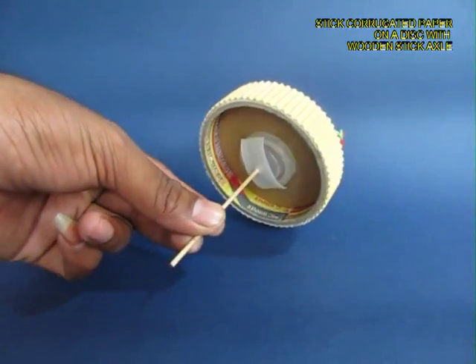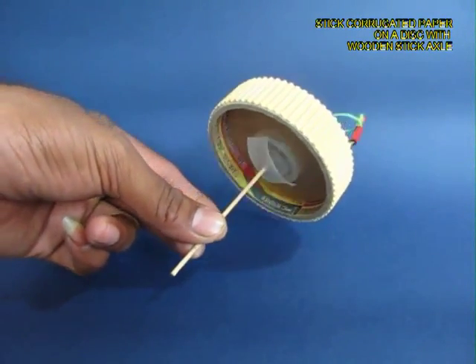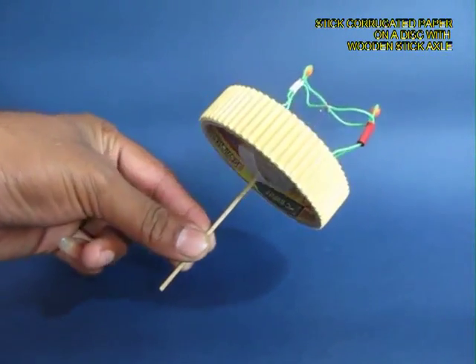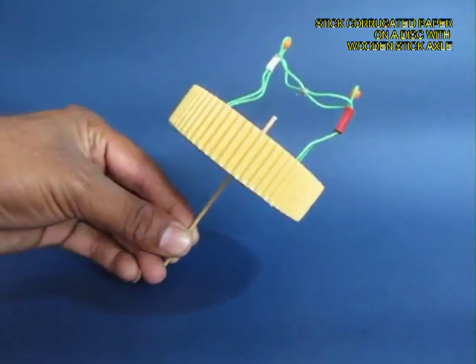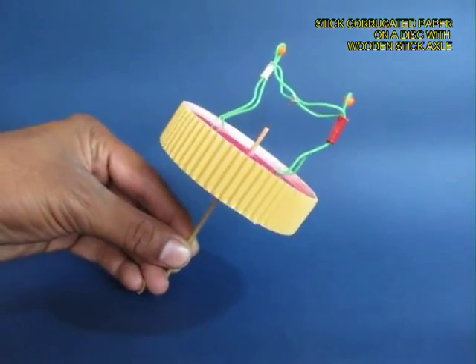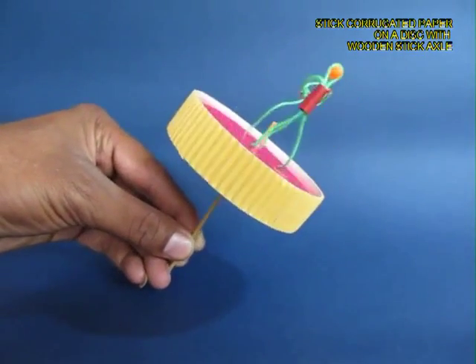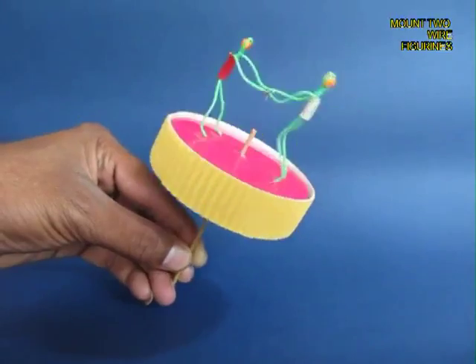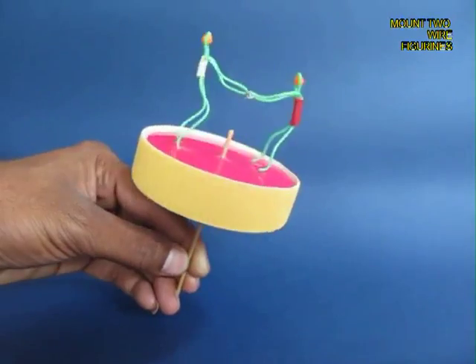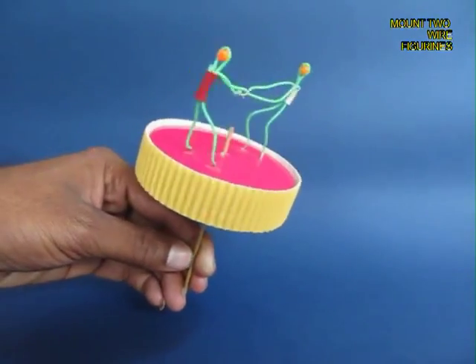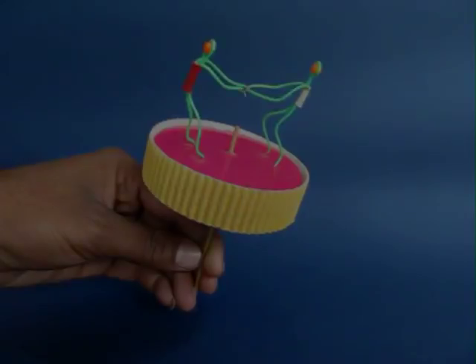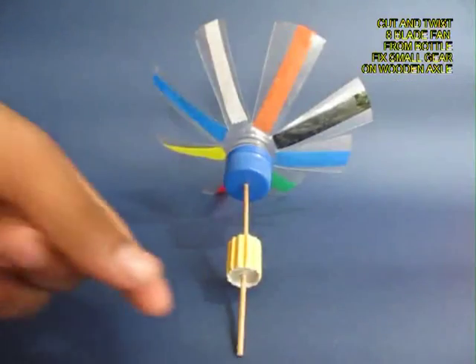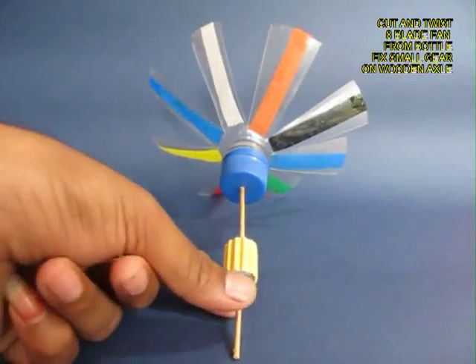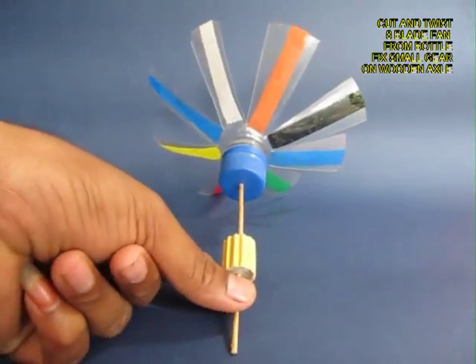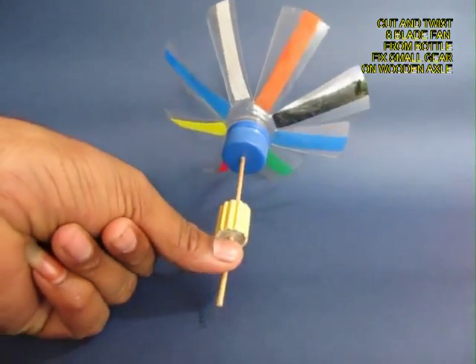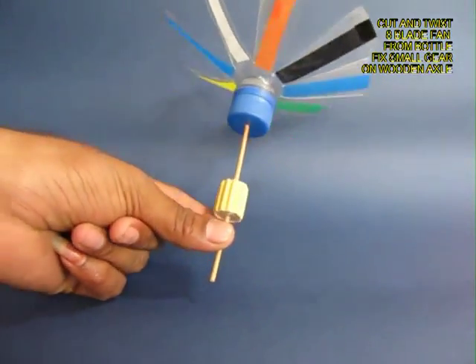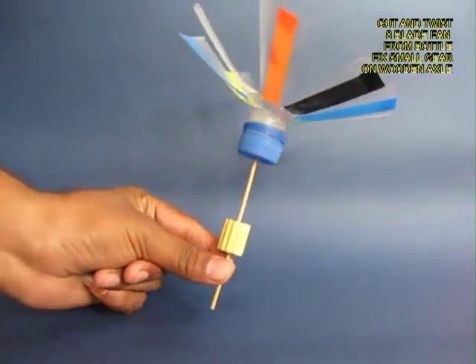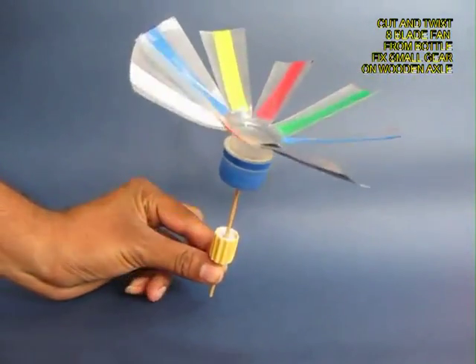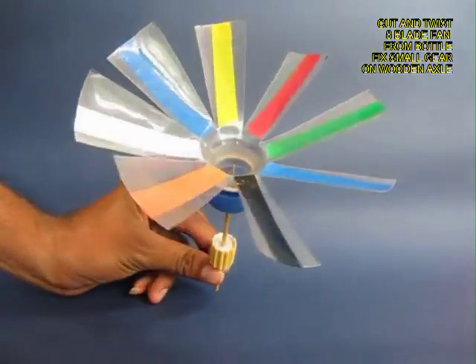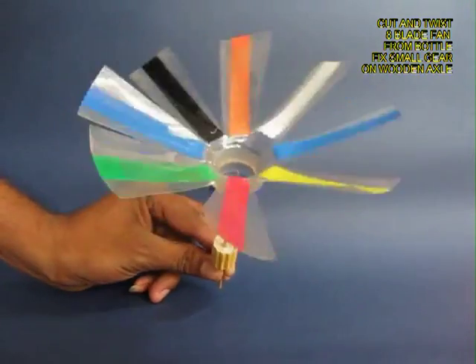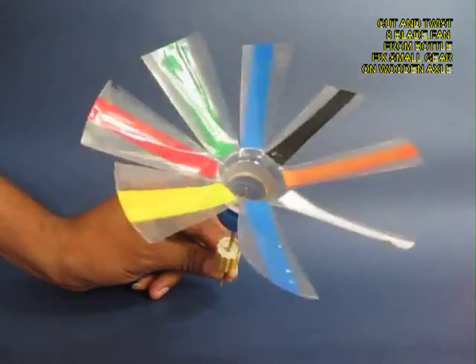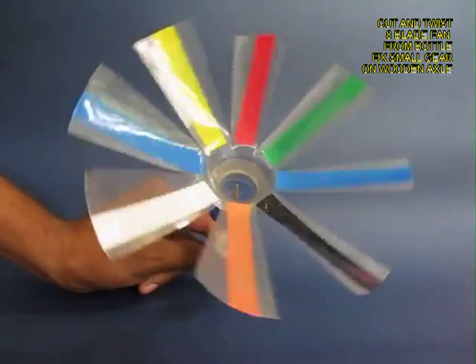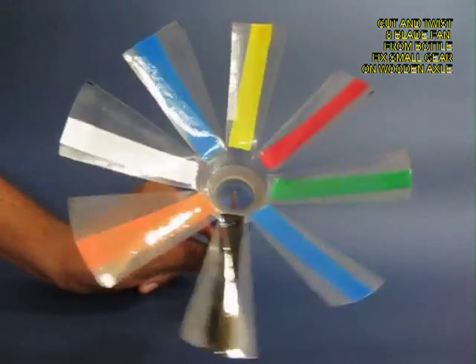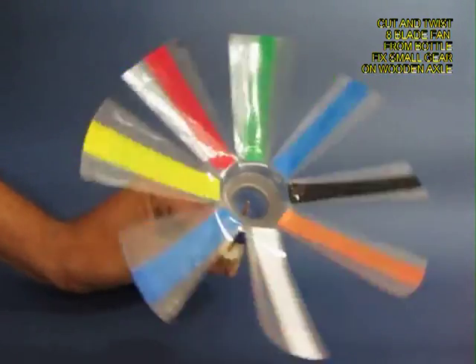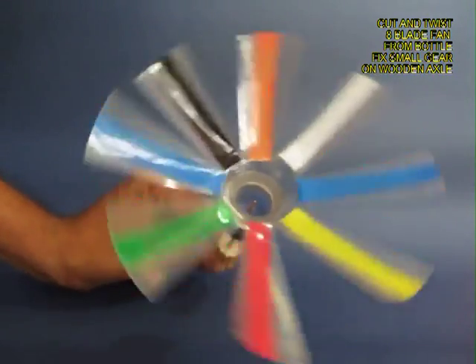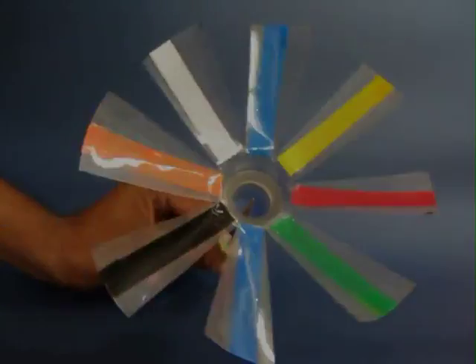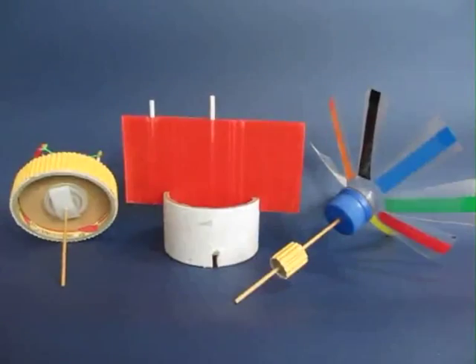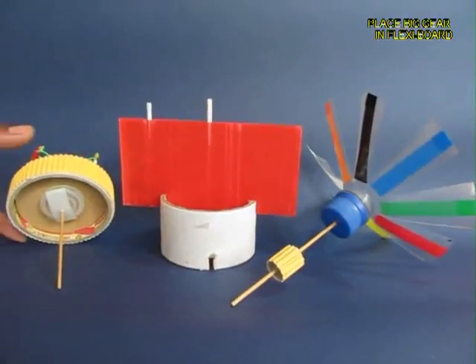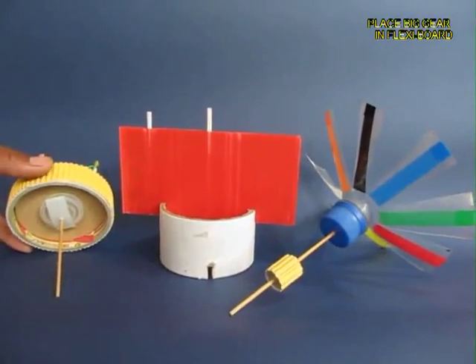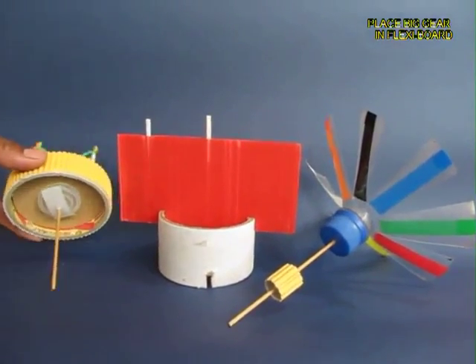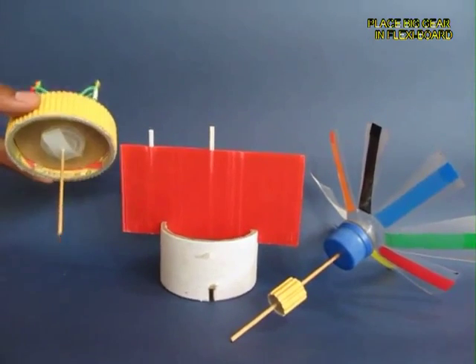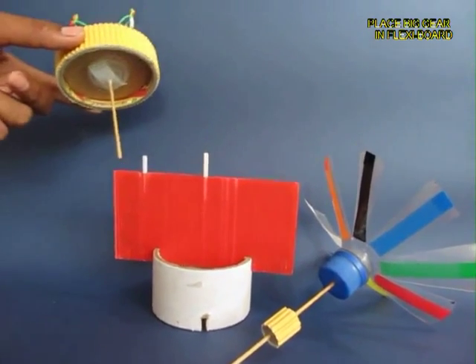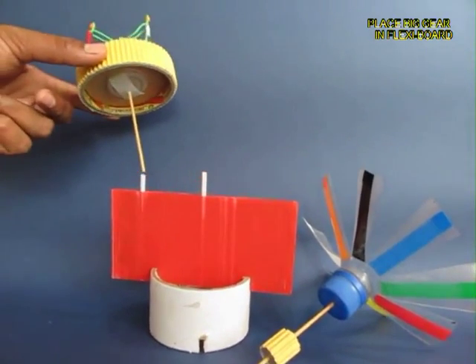Now you stick a corrugated sheet on a disc and mount two figurines, and you make a fan from an old plastic bottle. Twist the blades to give them a curvature and attach a small gear to it.